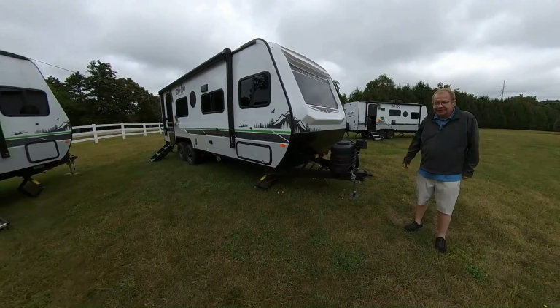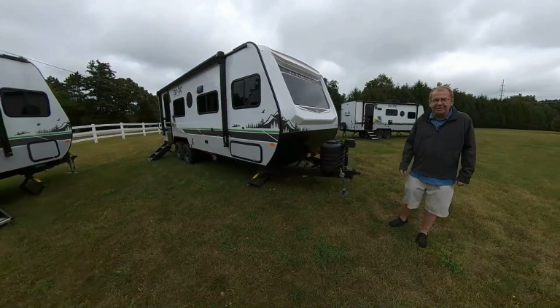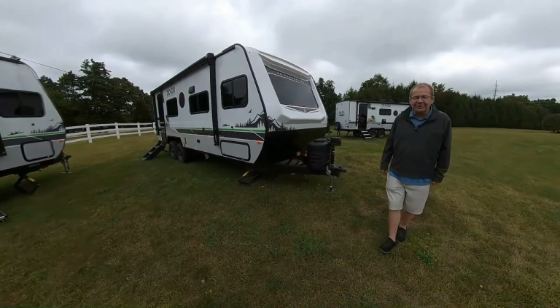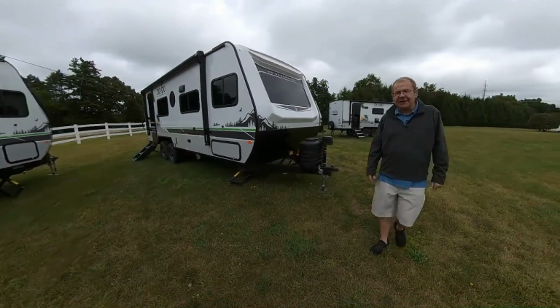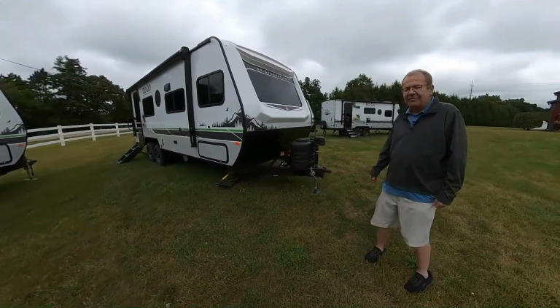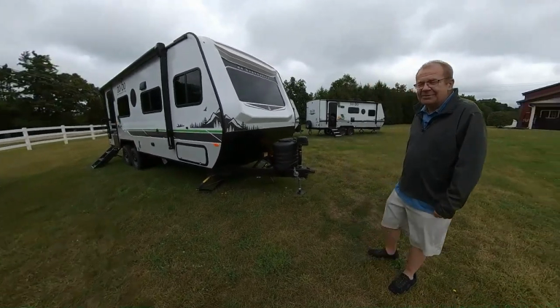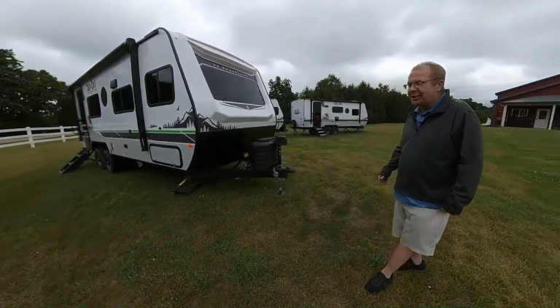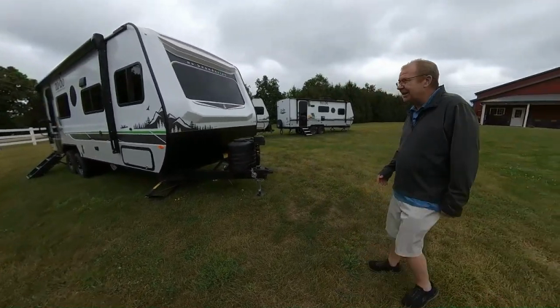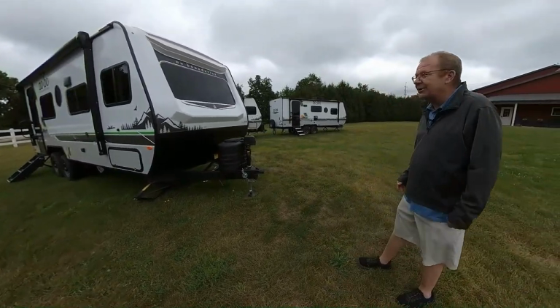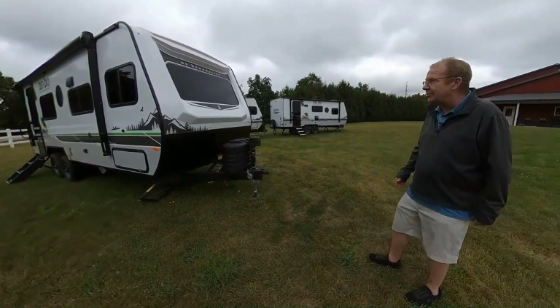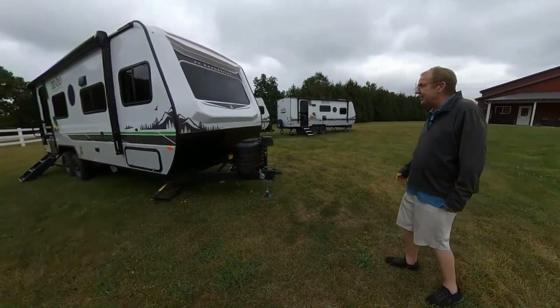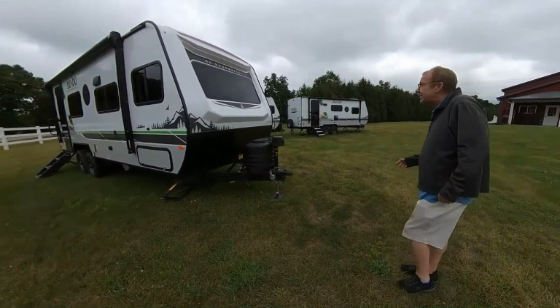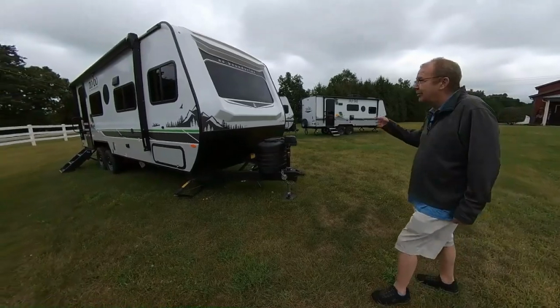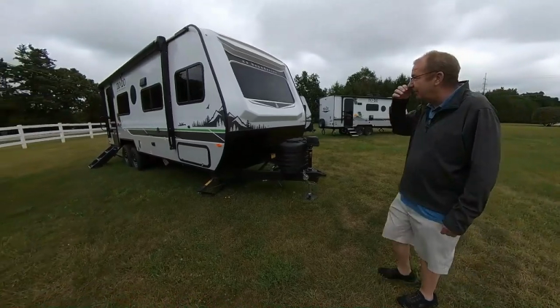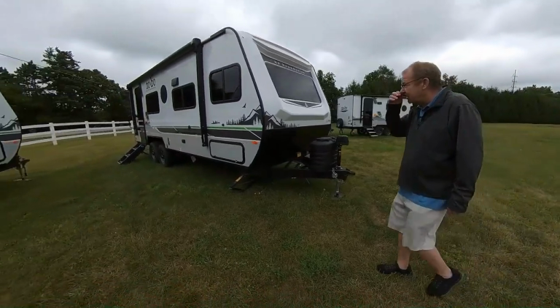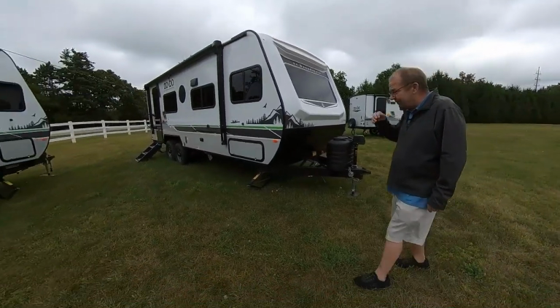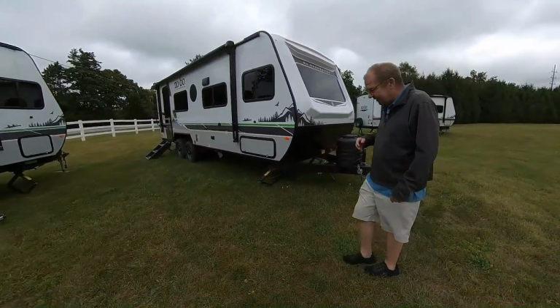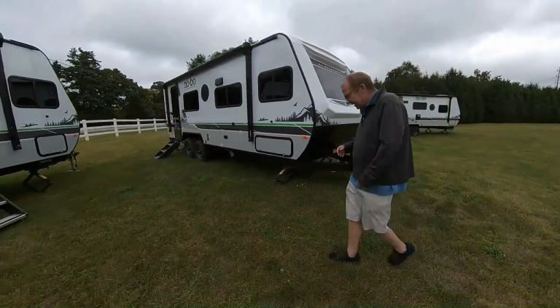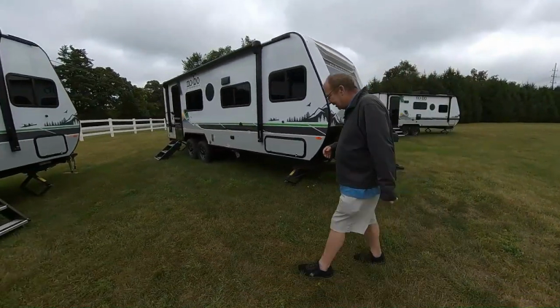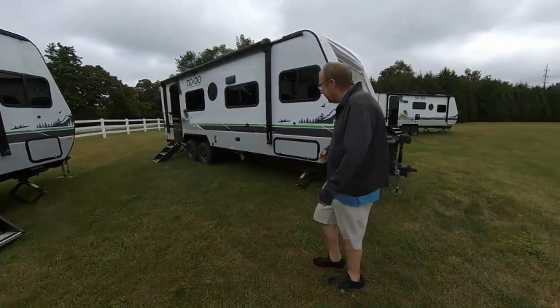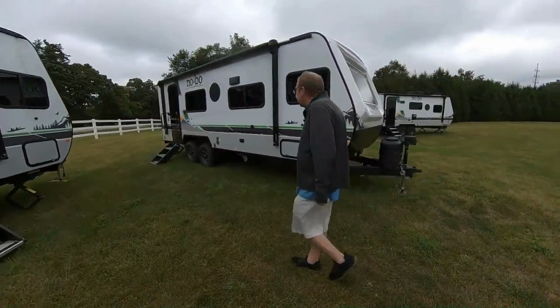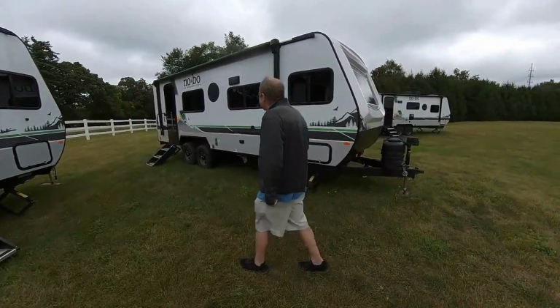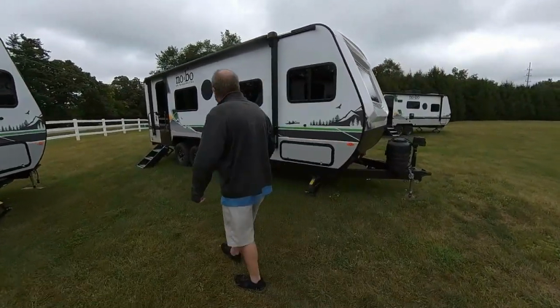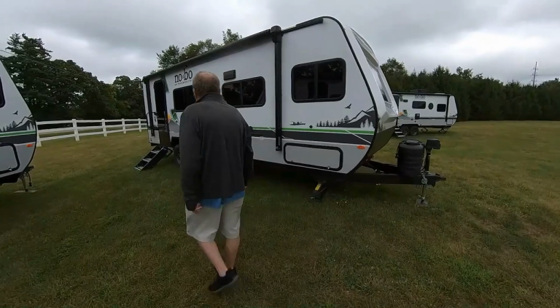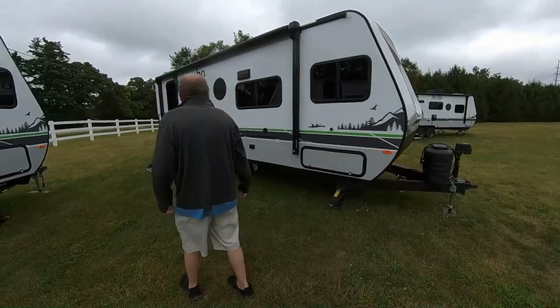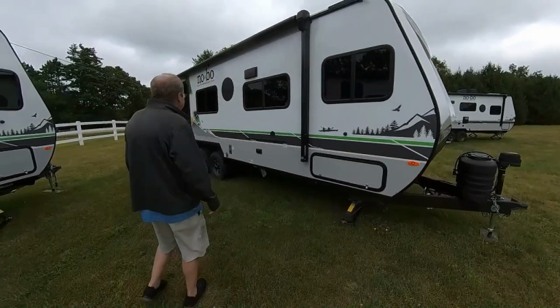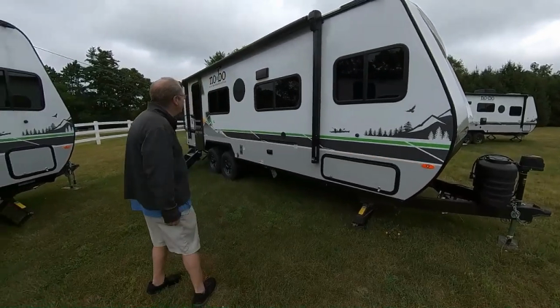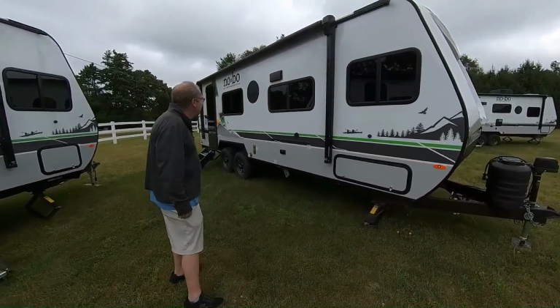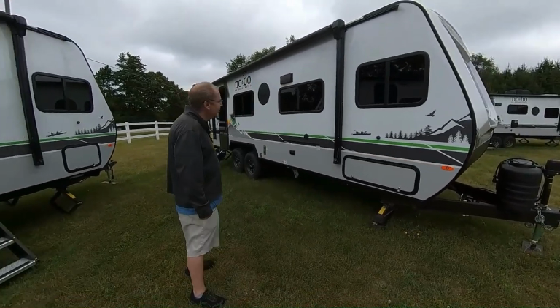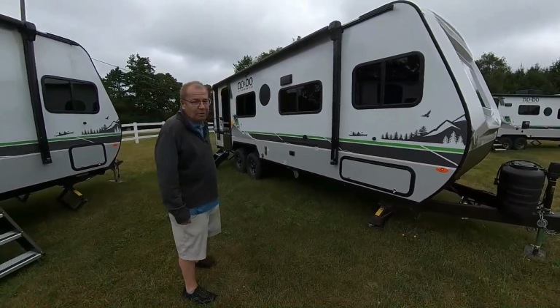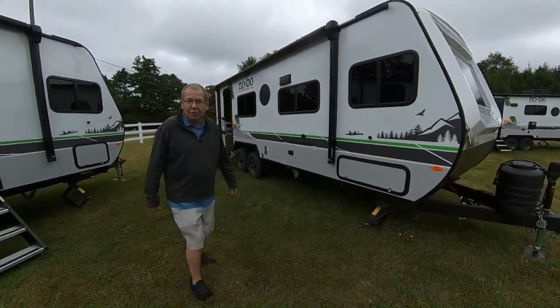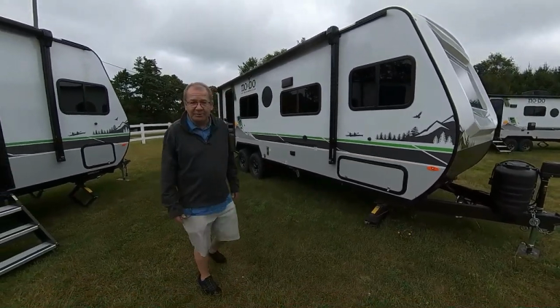Good morning, good afternoon, good evening, live from M60 RV right here in Jones, Michigan. Wanted to go over one of our newest family fun trailers that we got in. It is a 2024 19.1 NoBo, or No Boundaries.